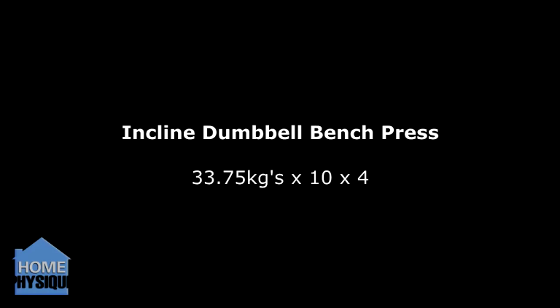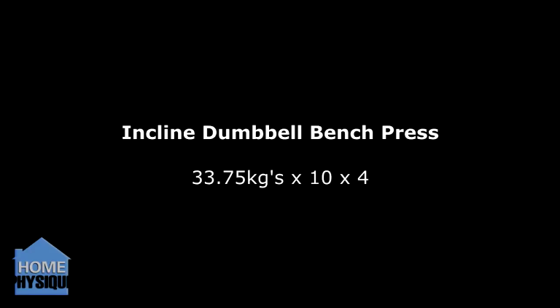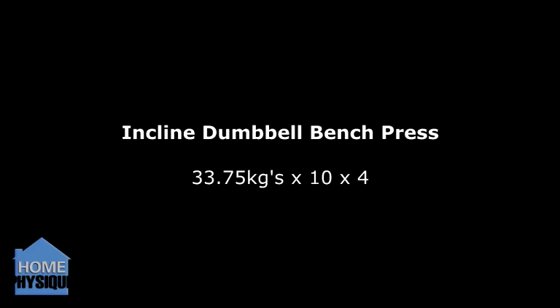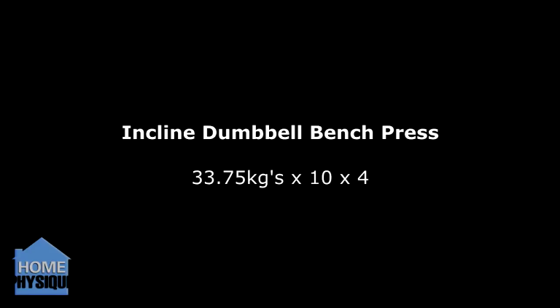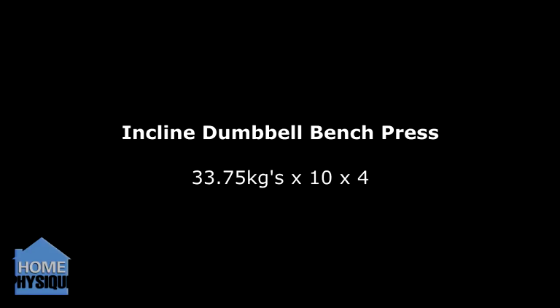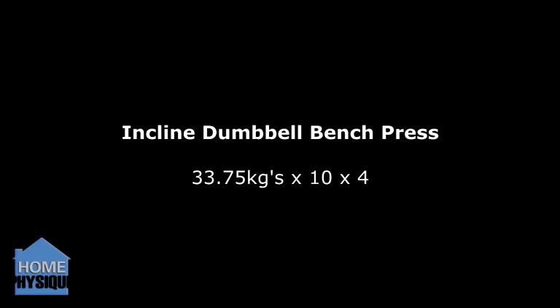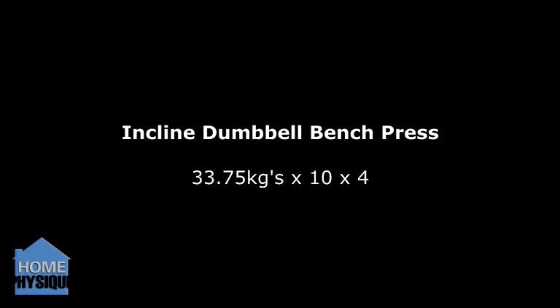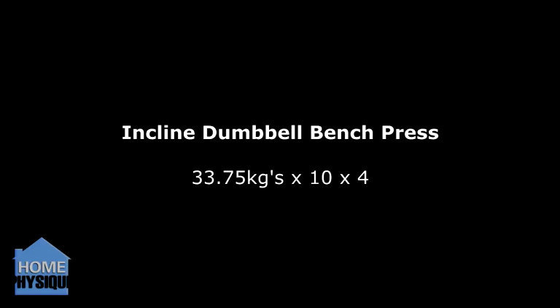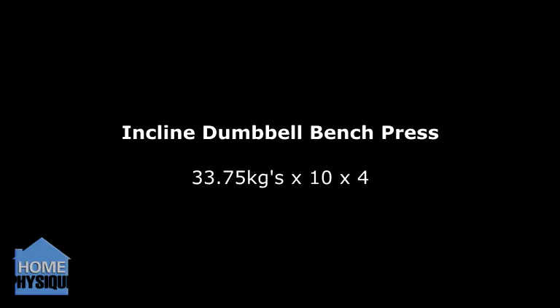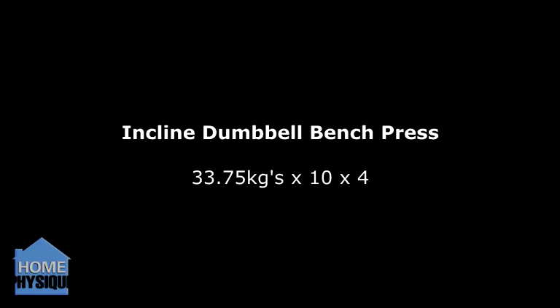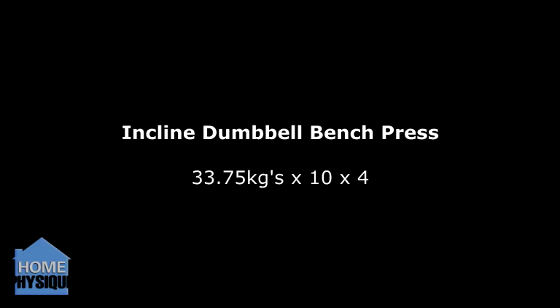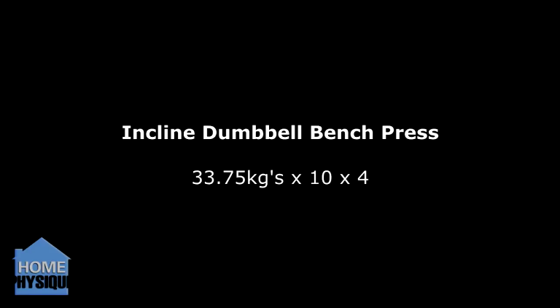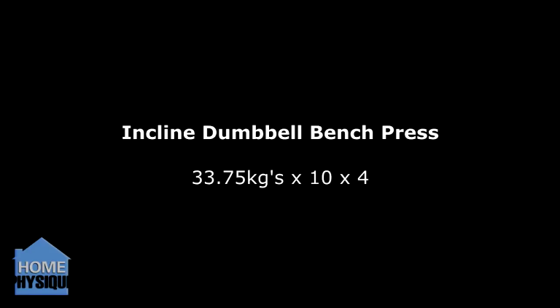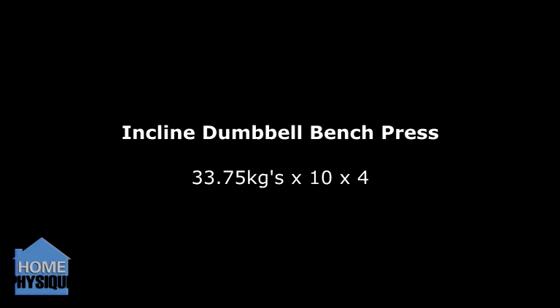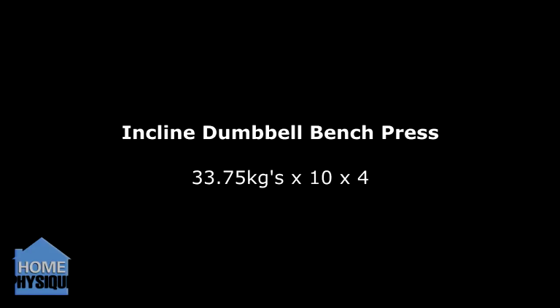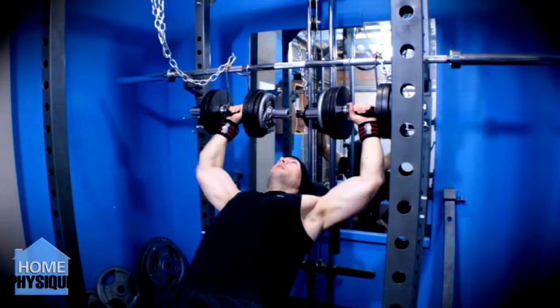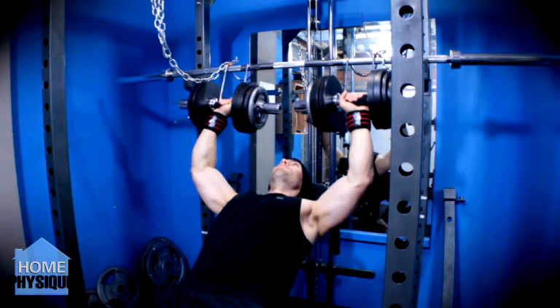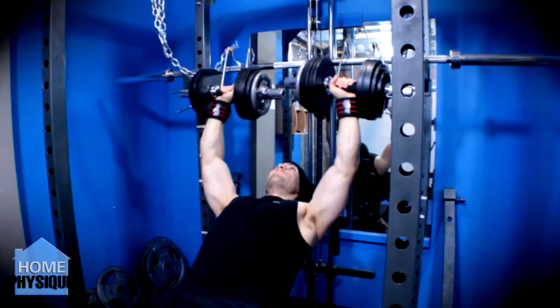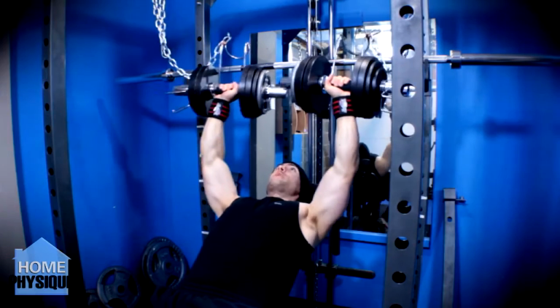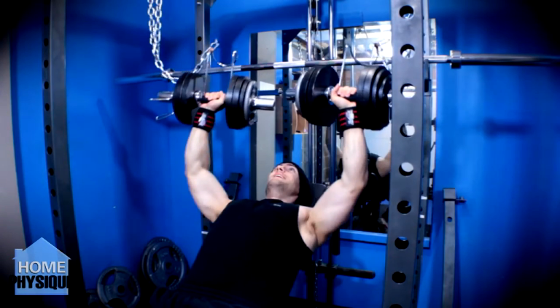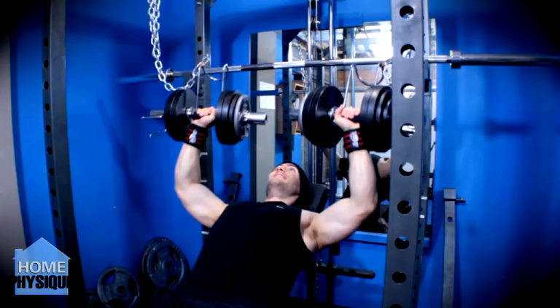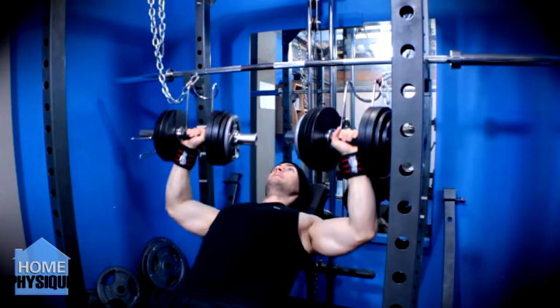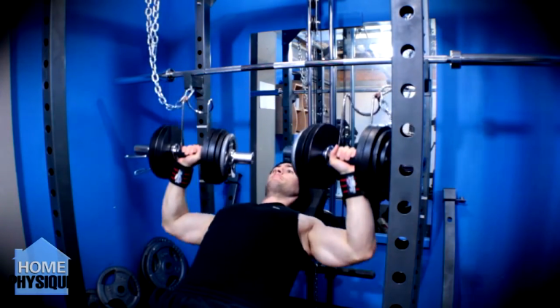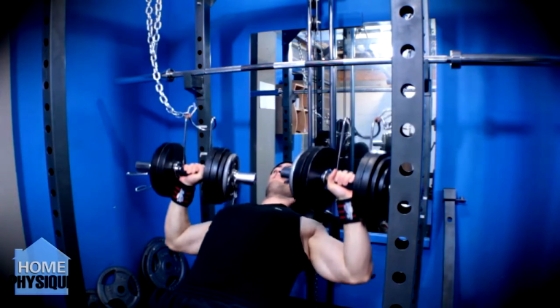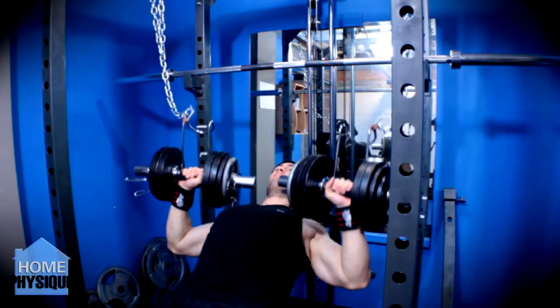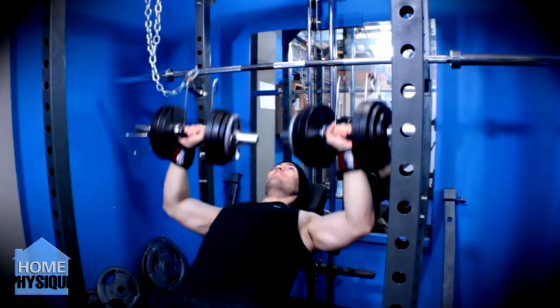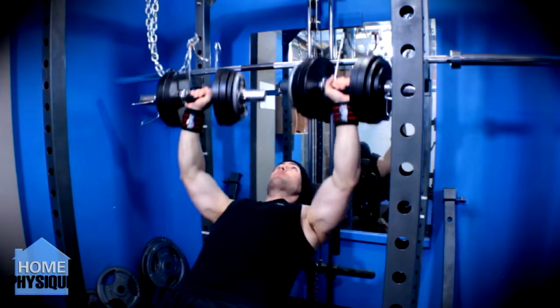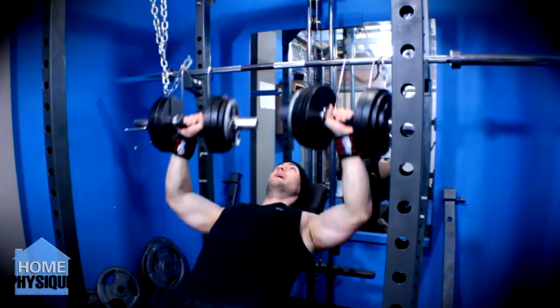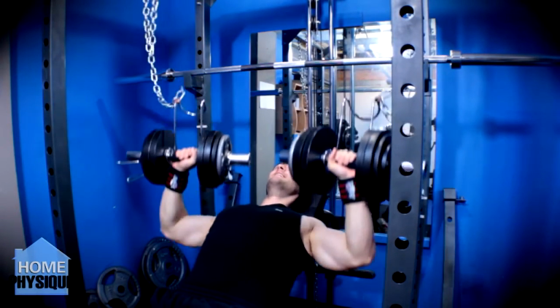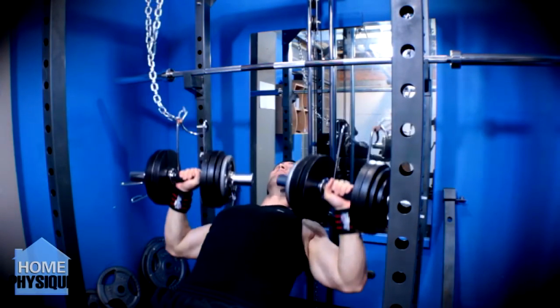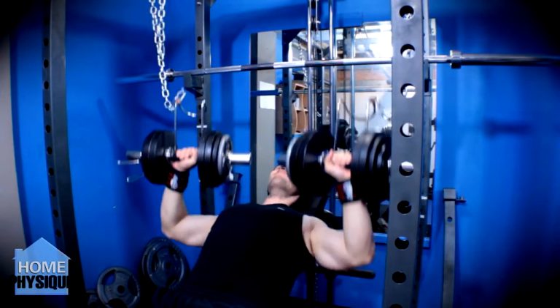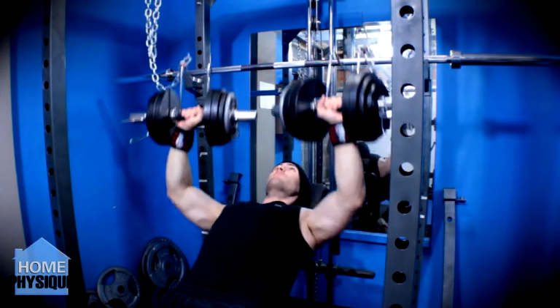Then on to assistance work: the dumbbell incline bench press, 33.75kg dumbbells, 10 reps, 4 sets. Felt pretty good, felt pretty easy.